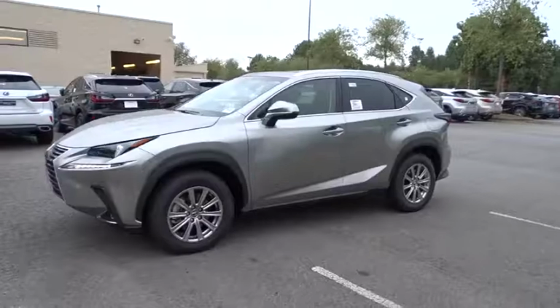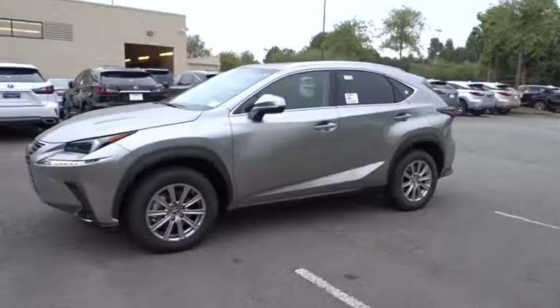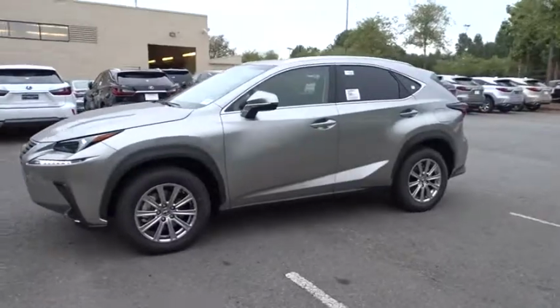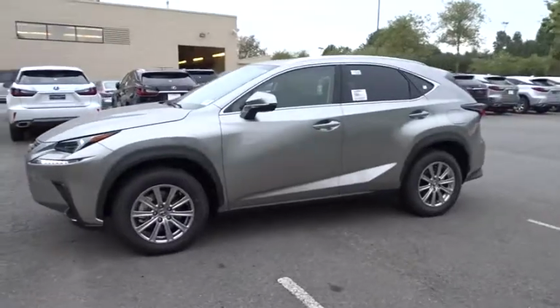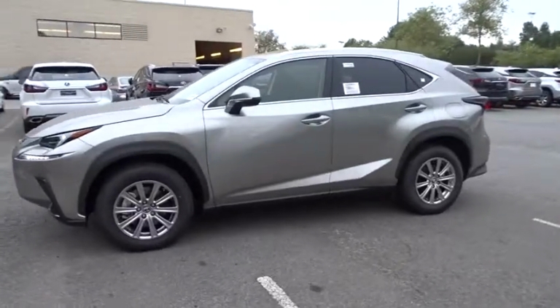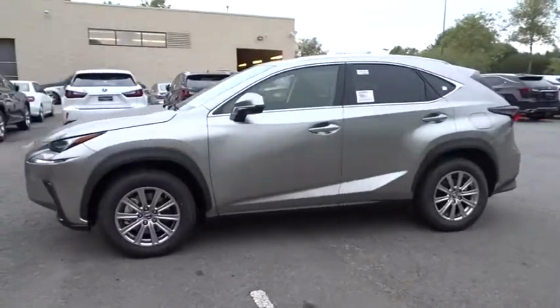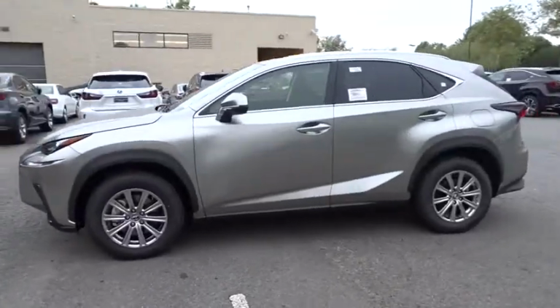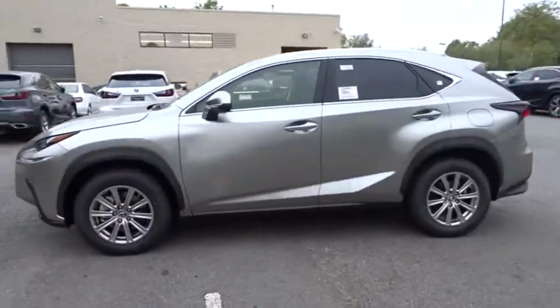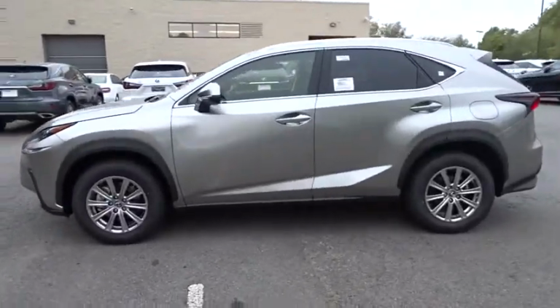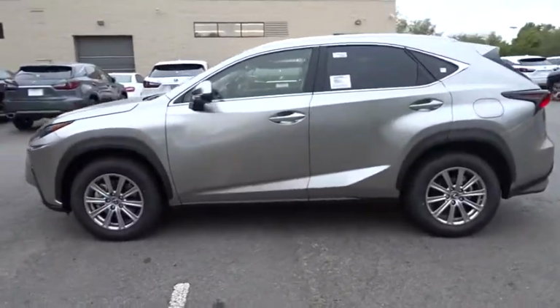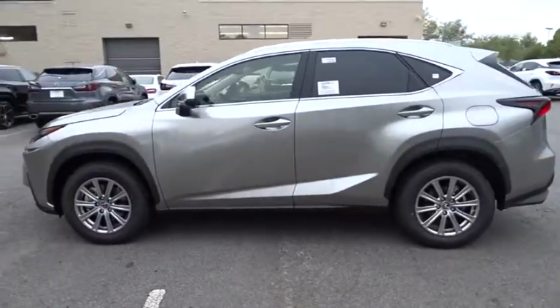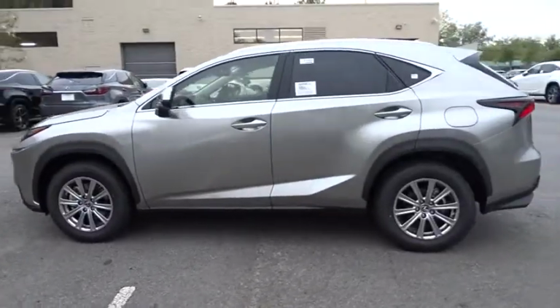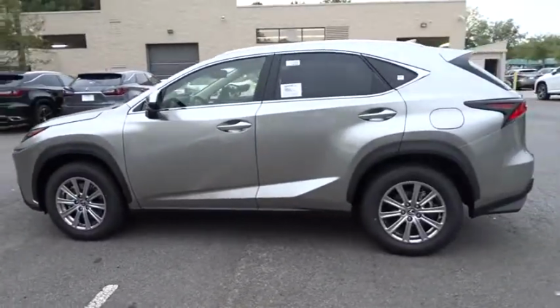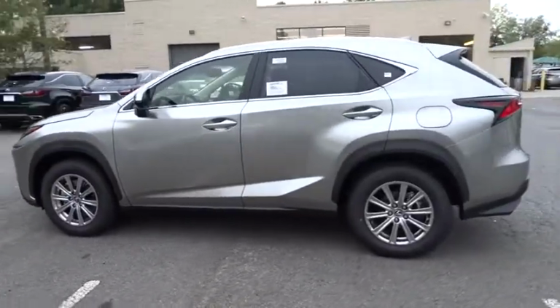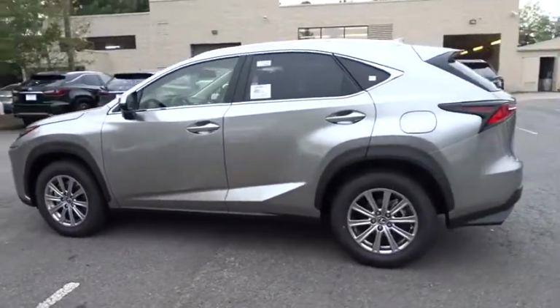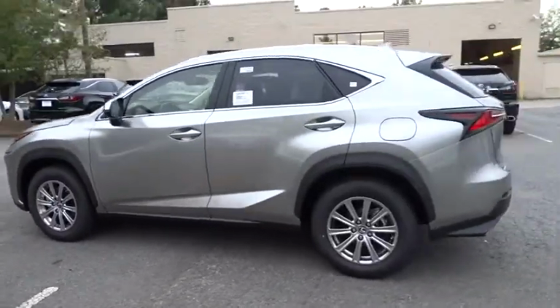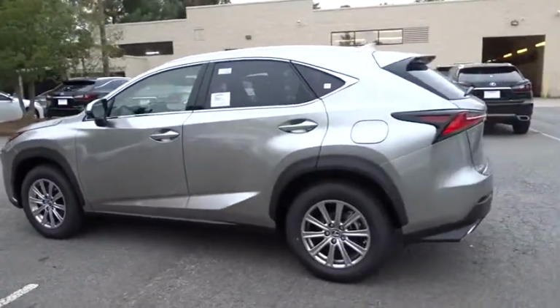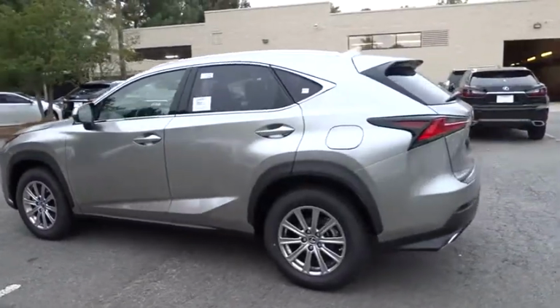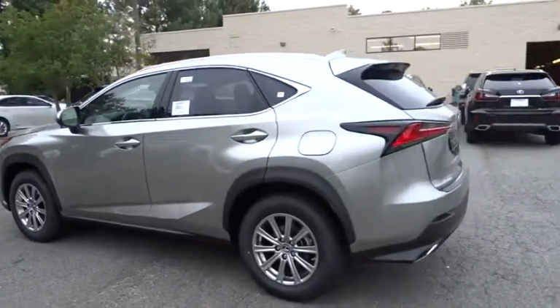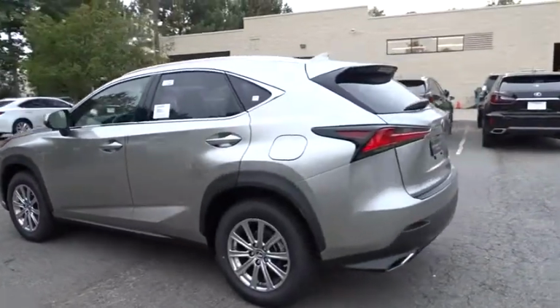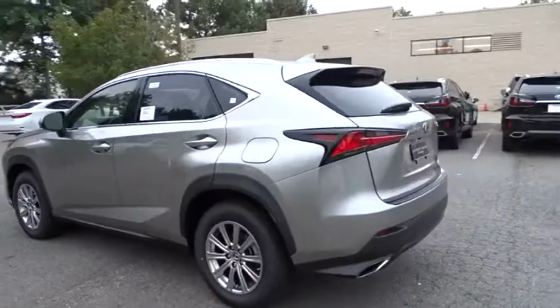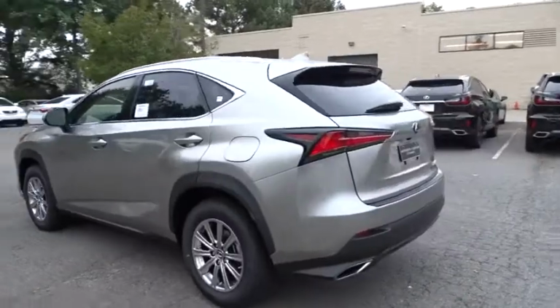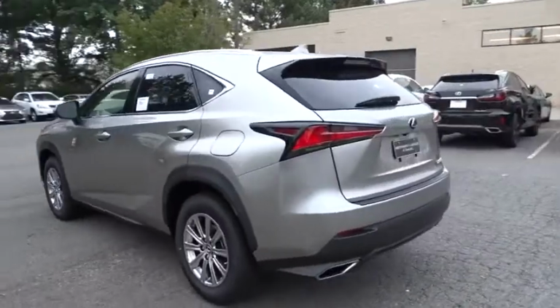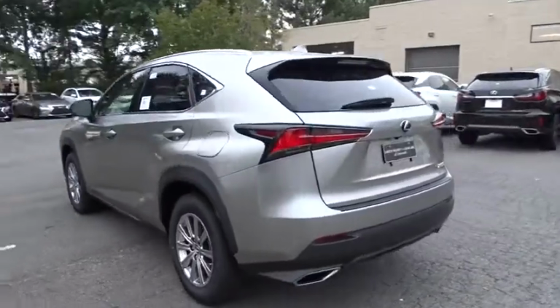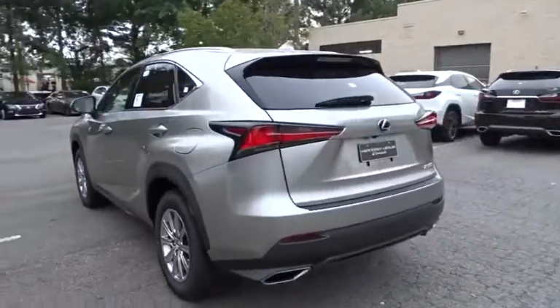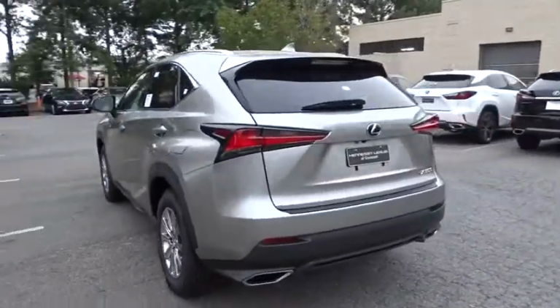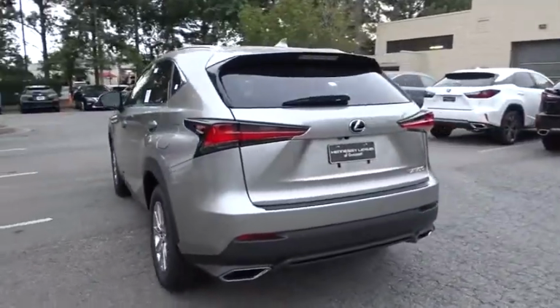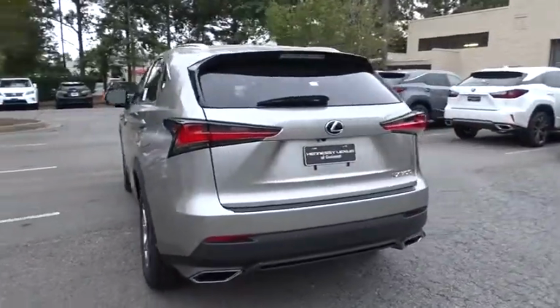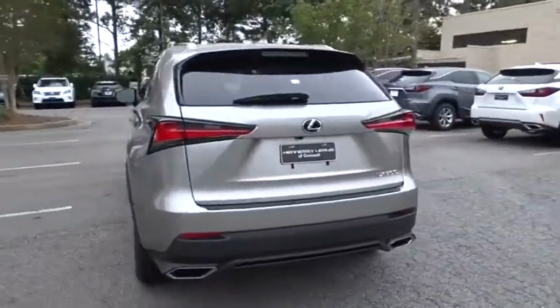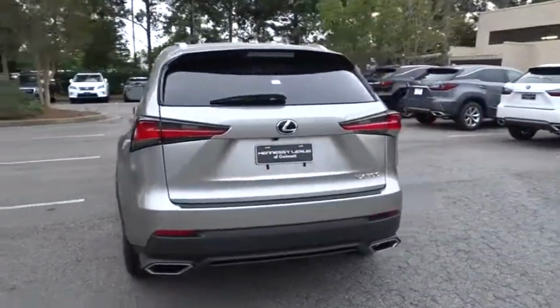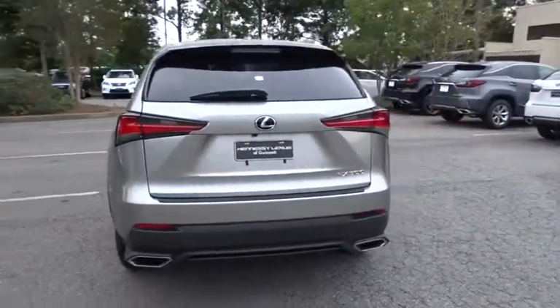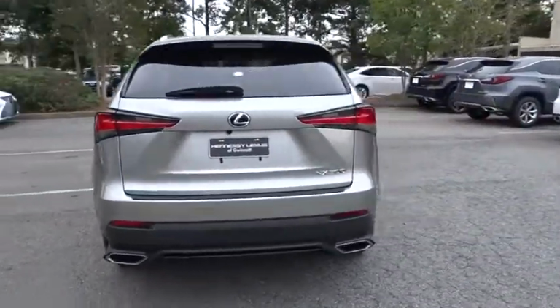2019 Lexus NX. The Lexus NX is sculpted to look nimble while hinting at the incredible power concentrated inside.